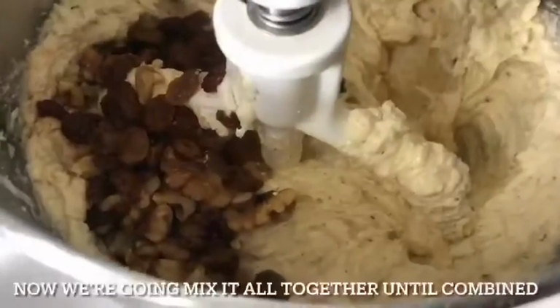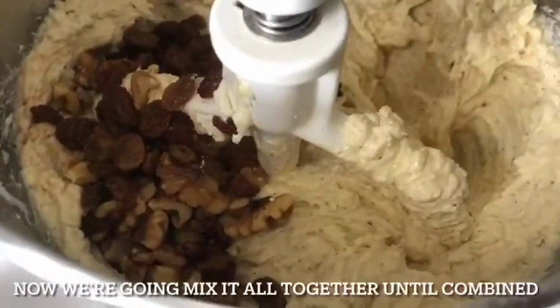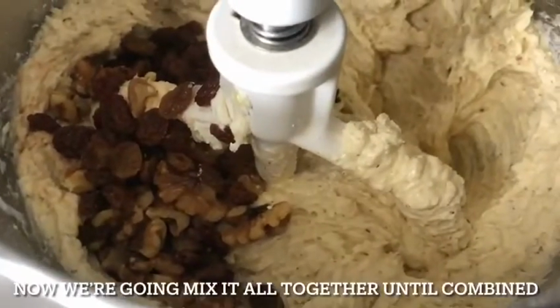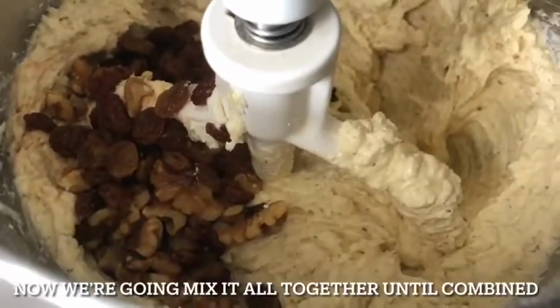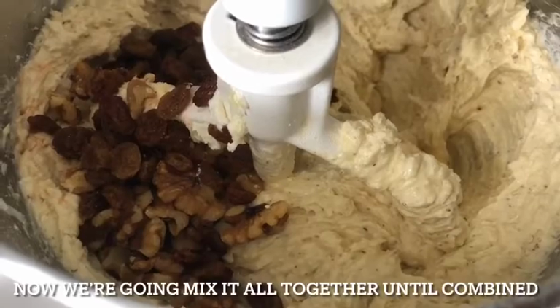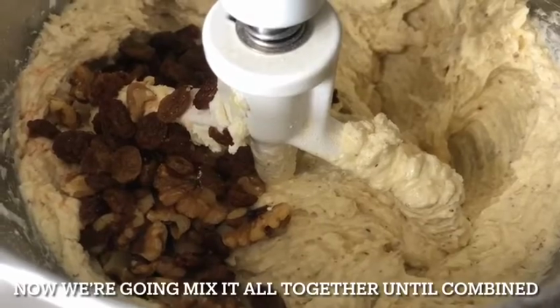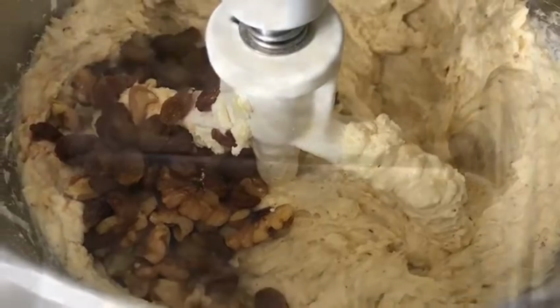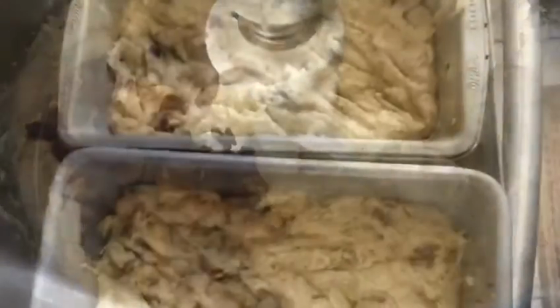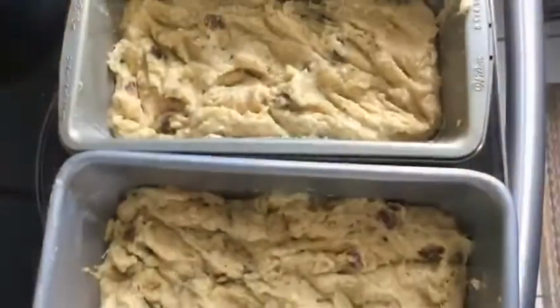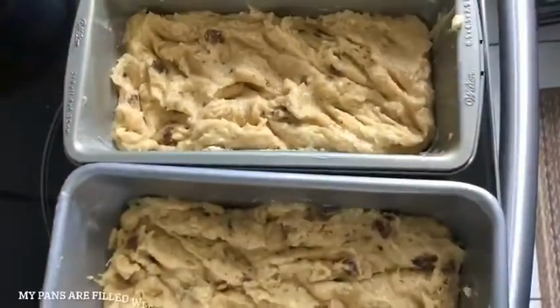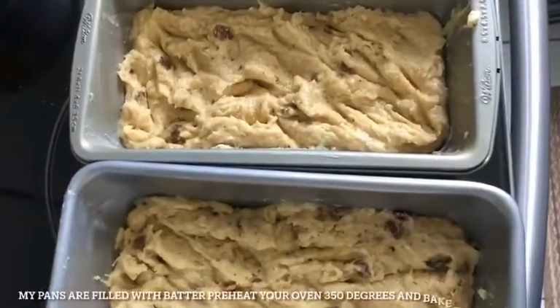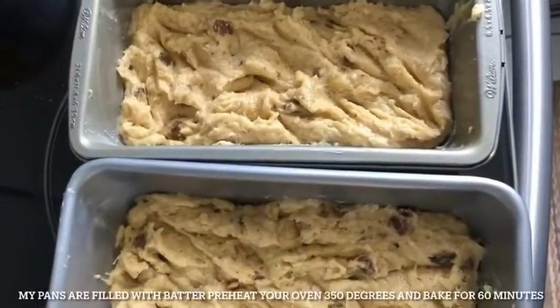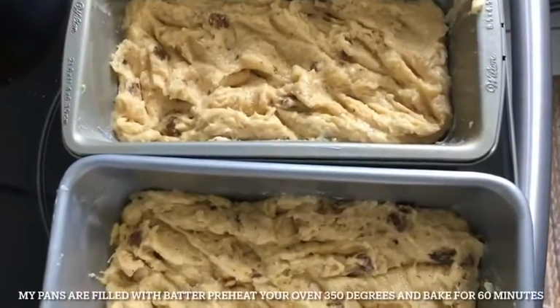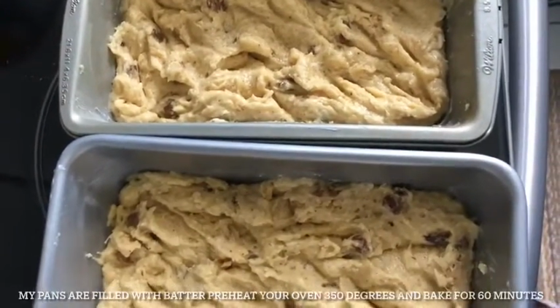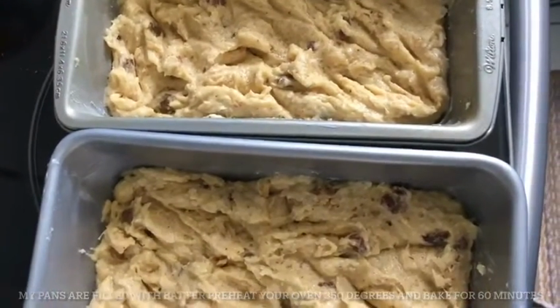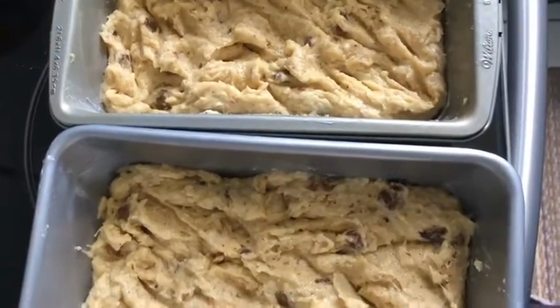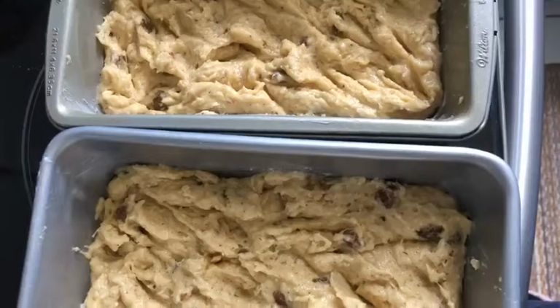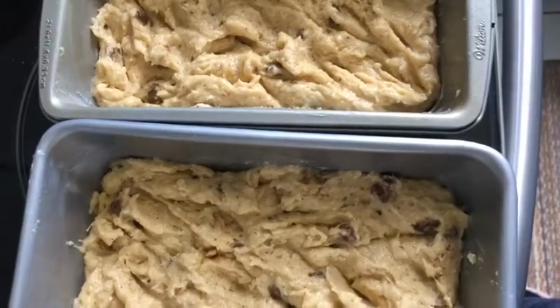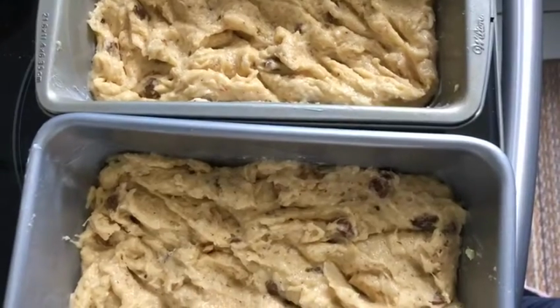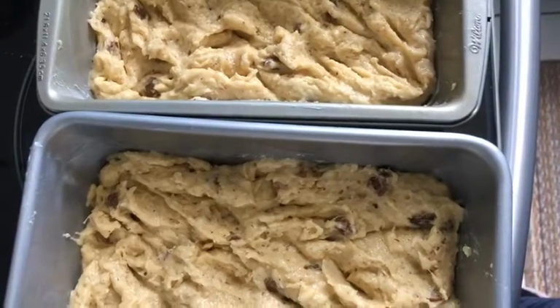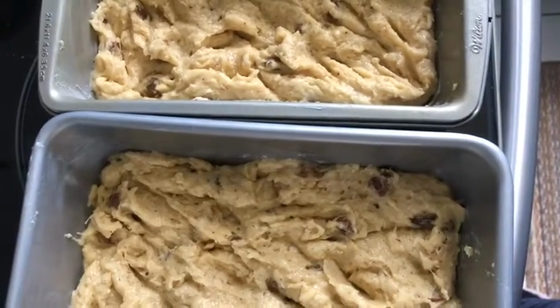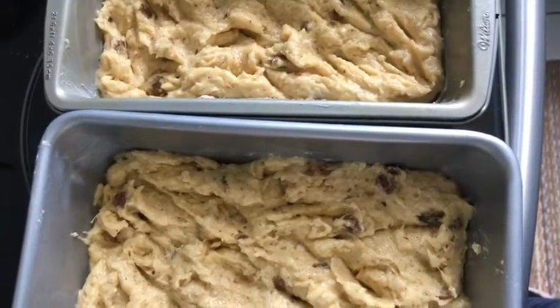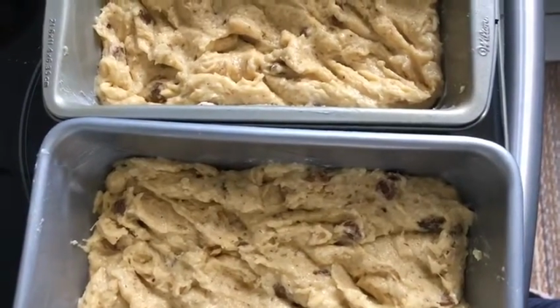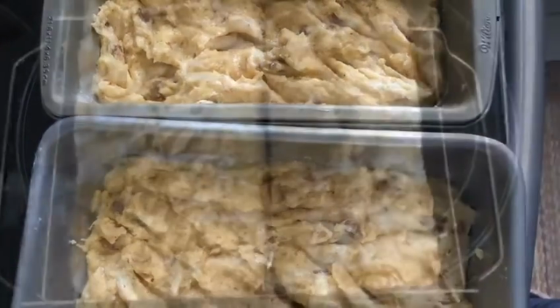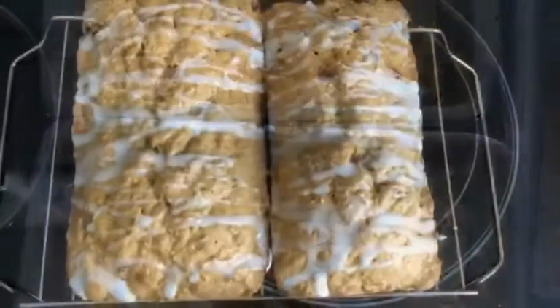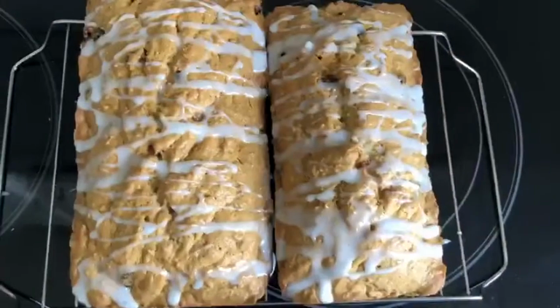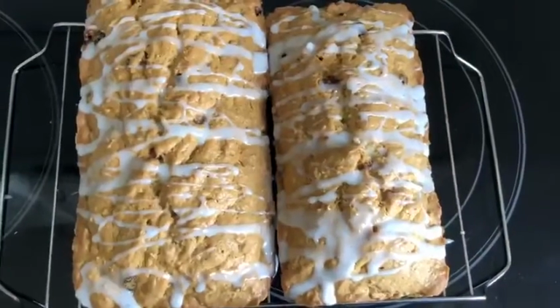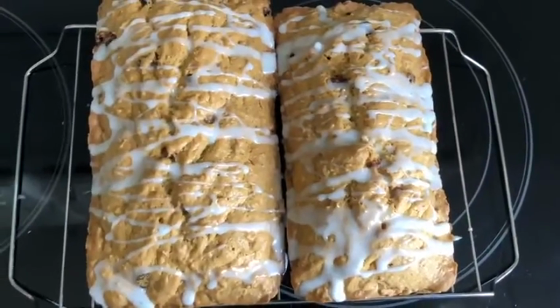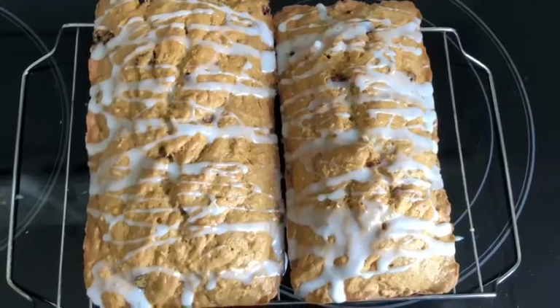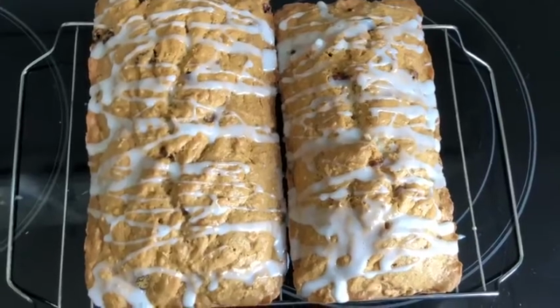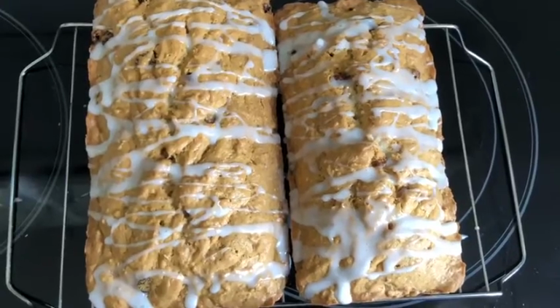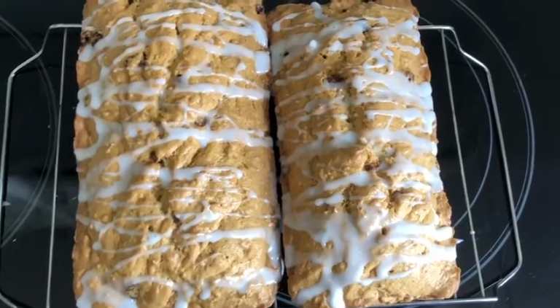Now we're going to mix it all together until combined. My pans are filled with butter, pre-heated to 350 degrees, and baked for 60 minutes. This is the finished product — the sweet bread.